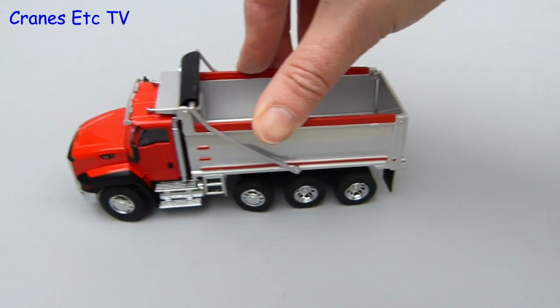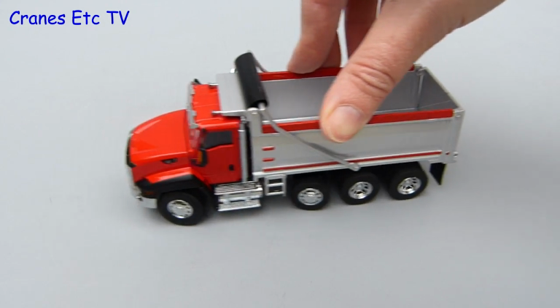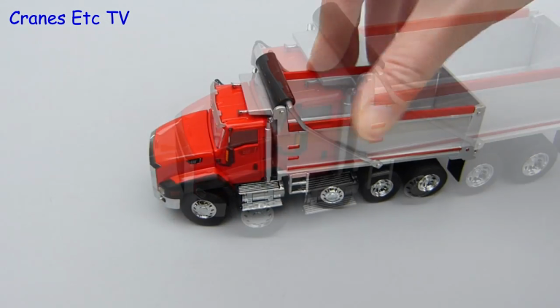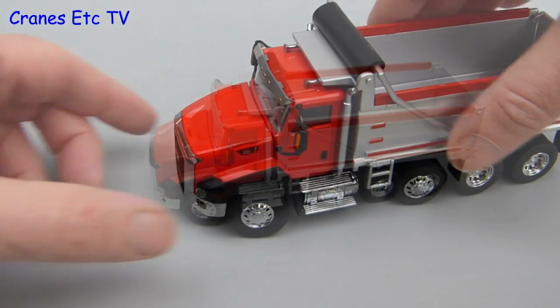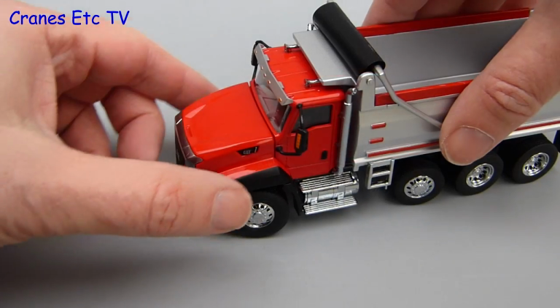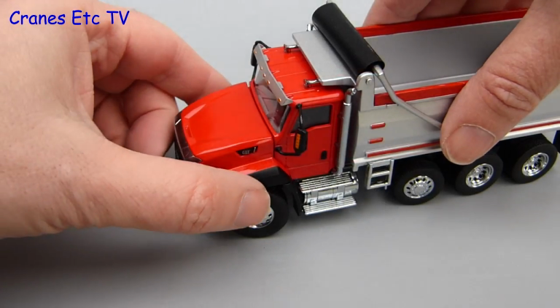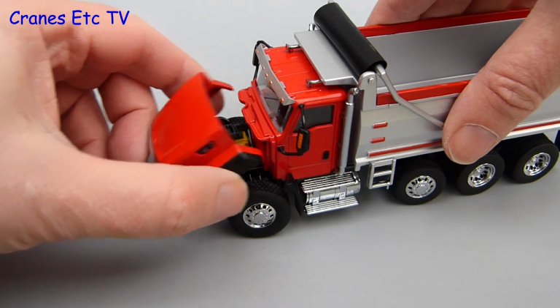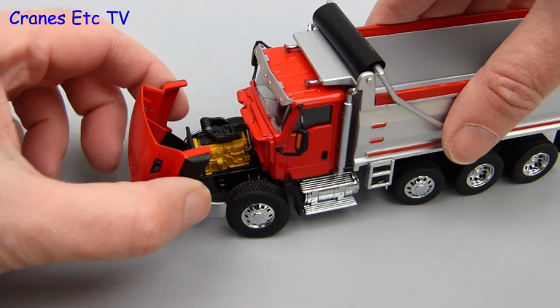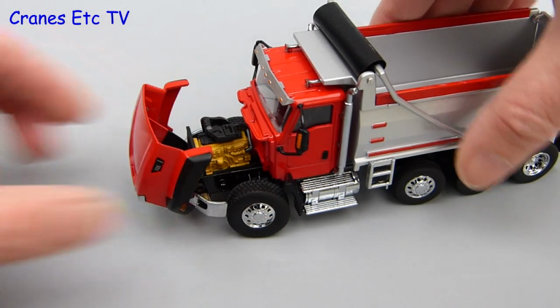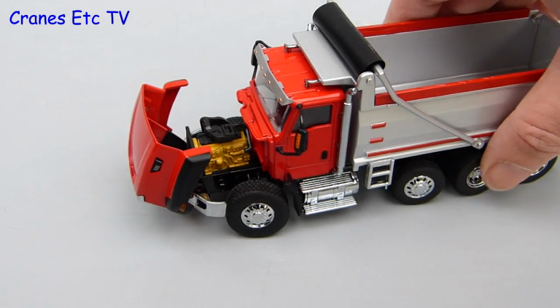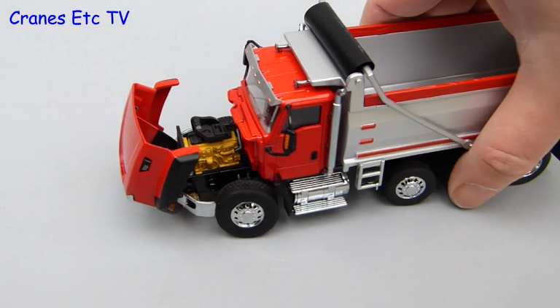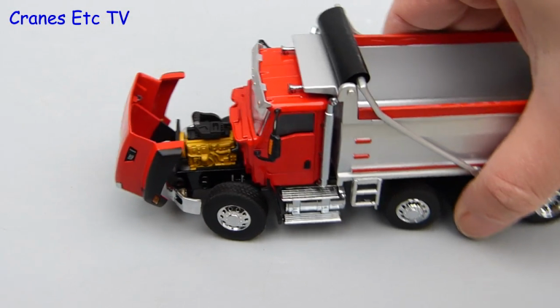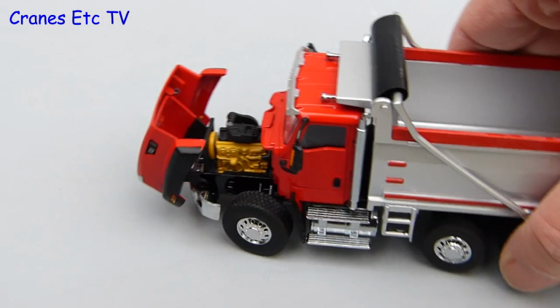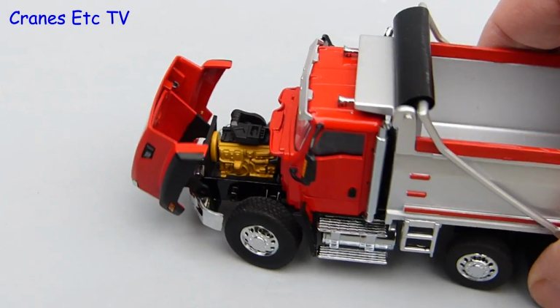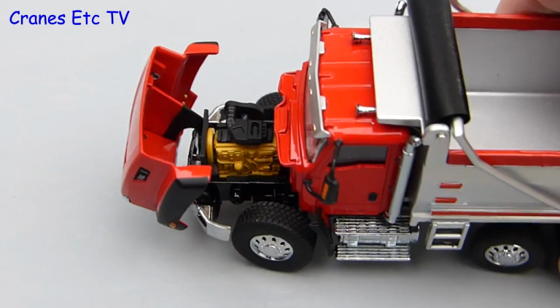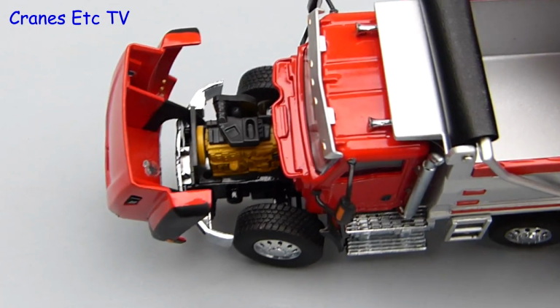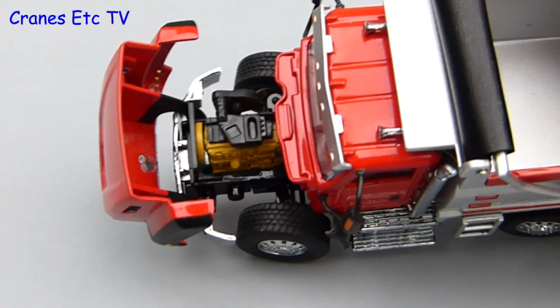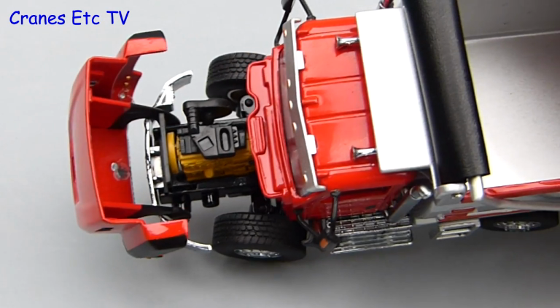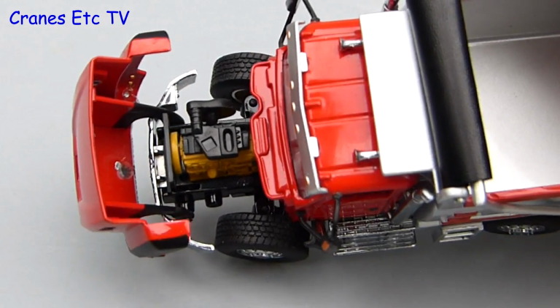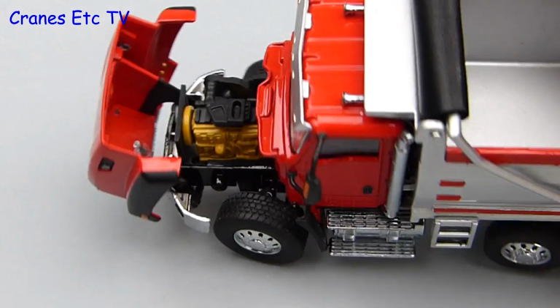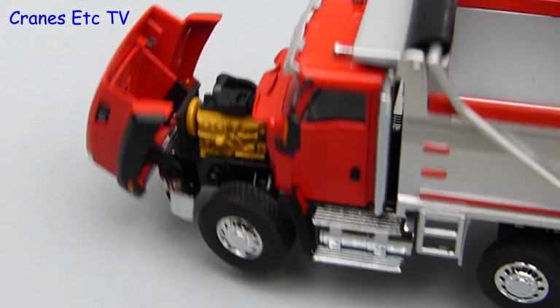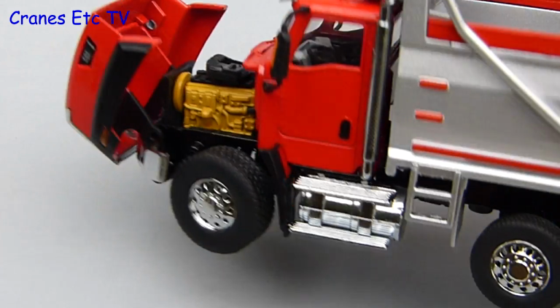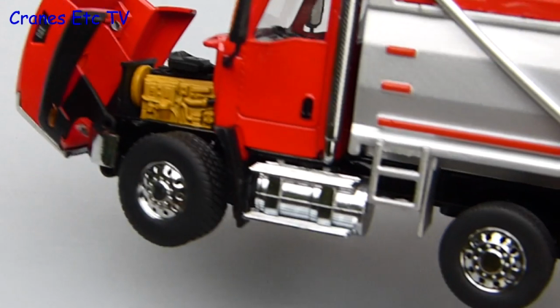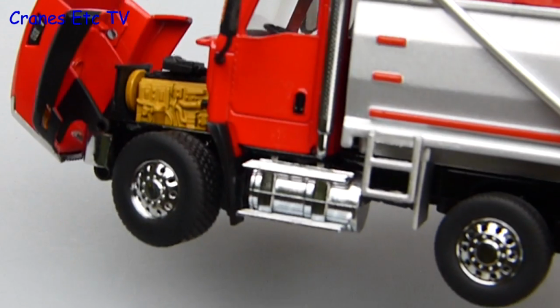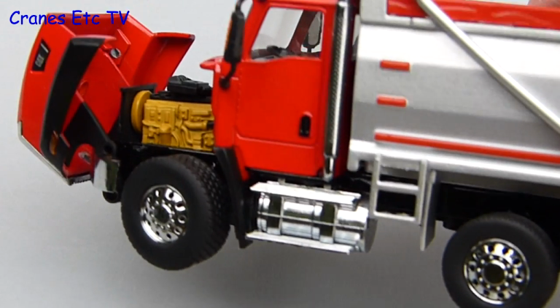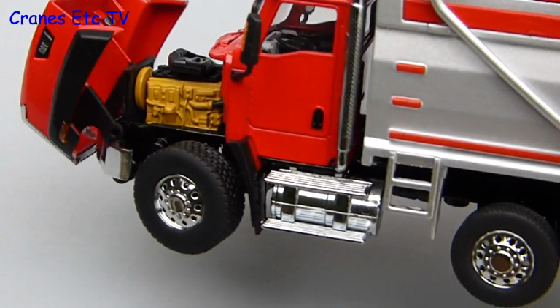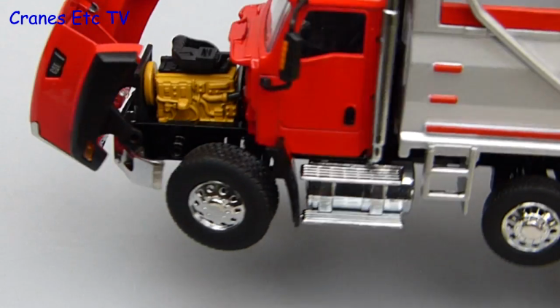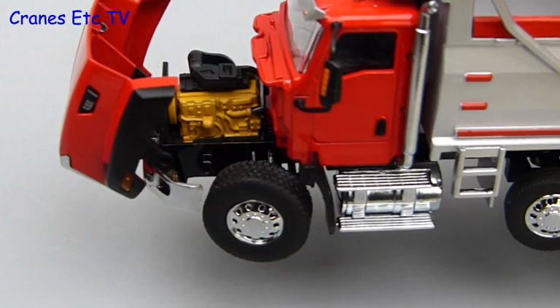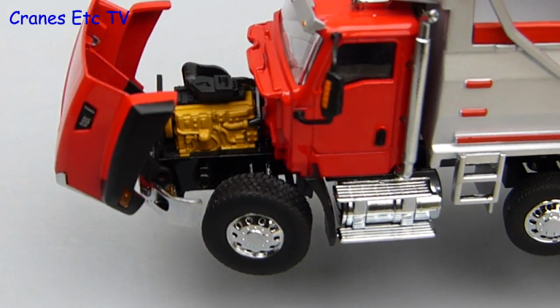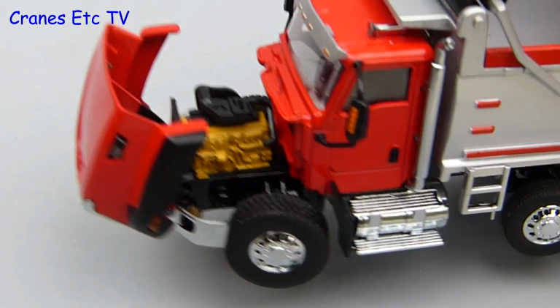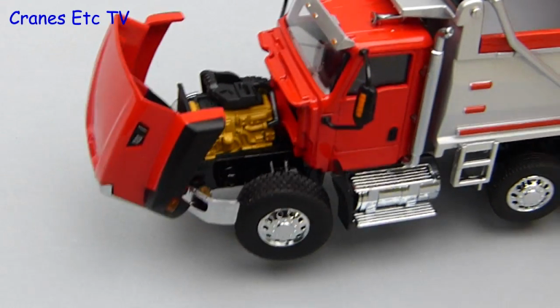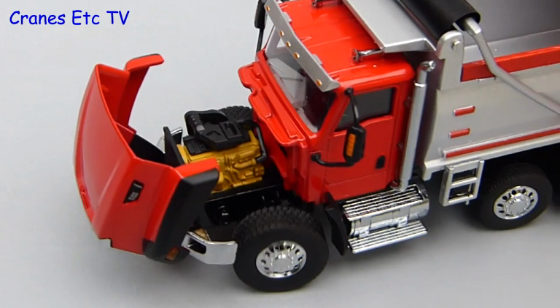One feature that has been implemented very well is the tilting hood. It stays tilted to a realistic angle and the engine inside is good and well worth looking at — there is plenty of interesting detail.